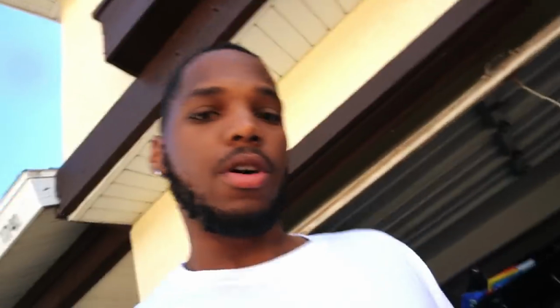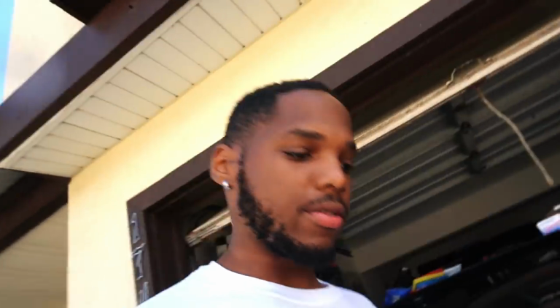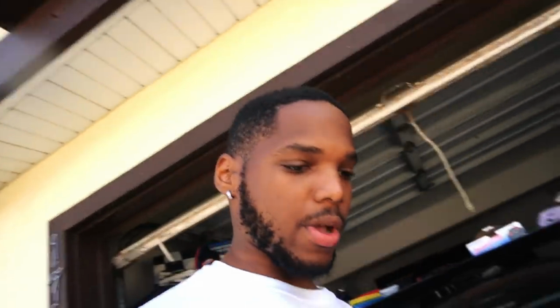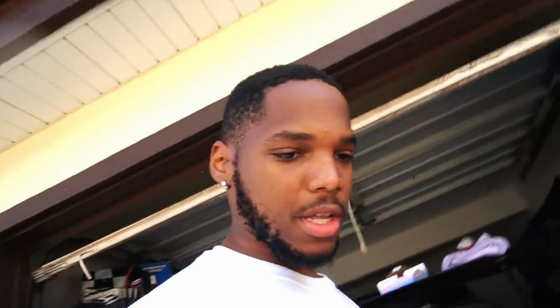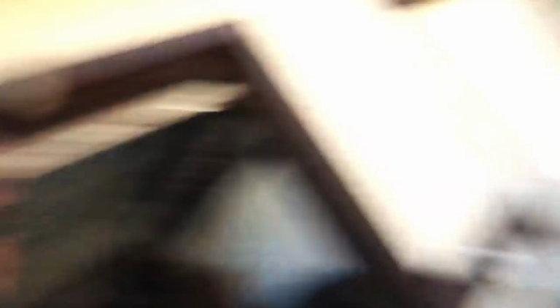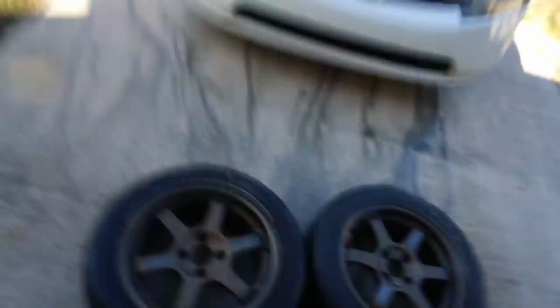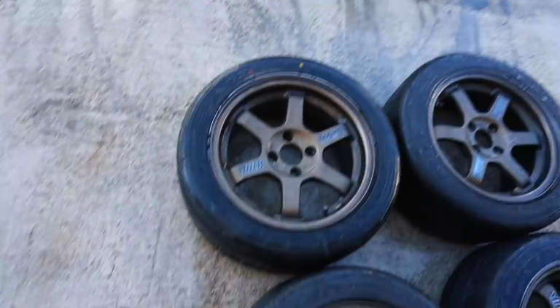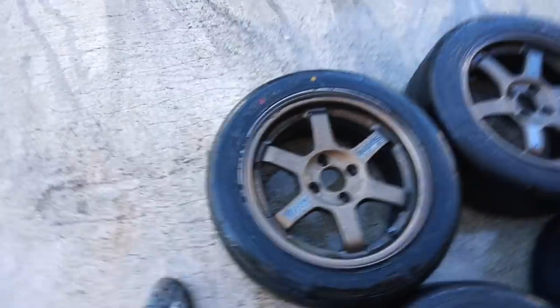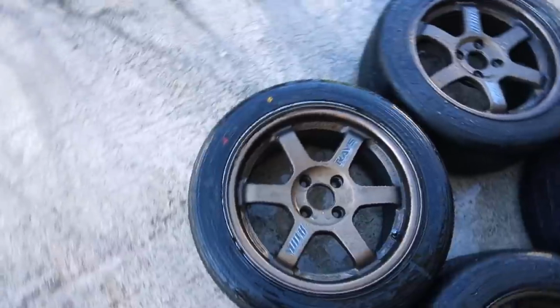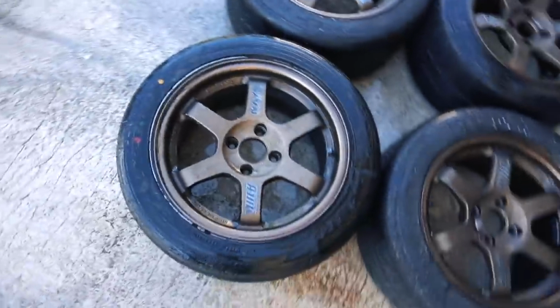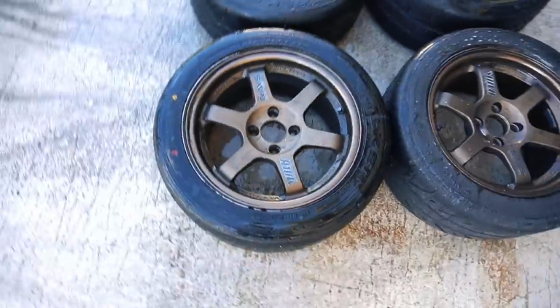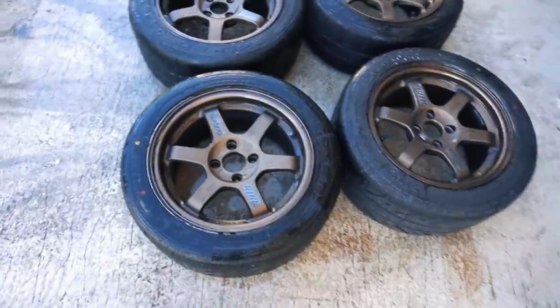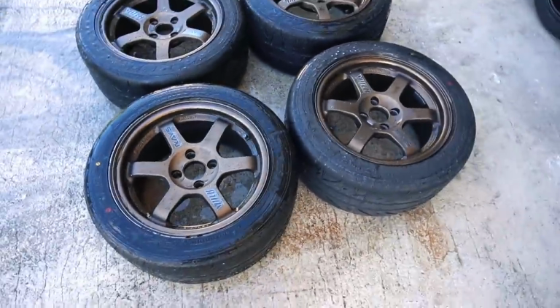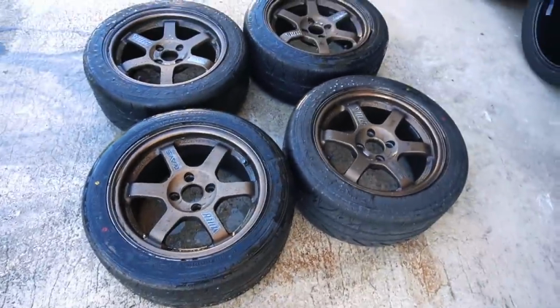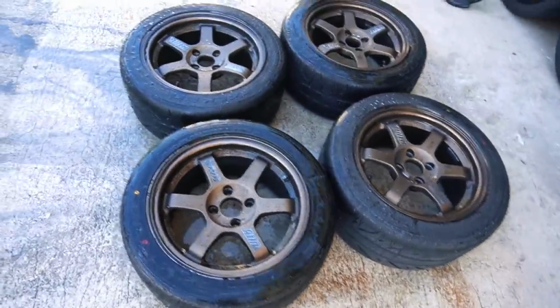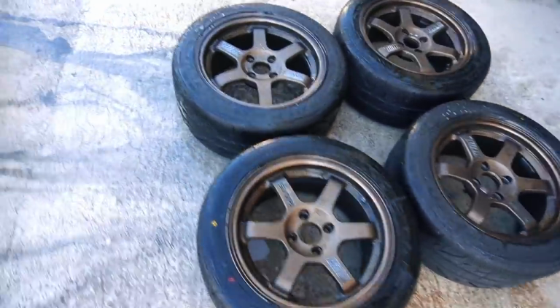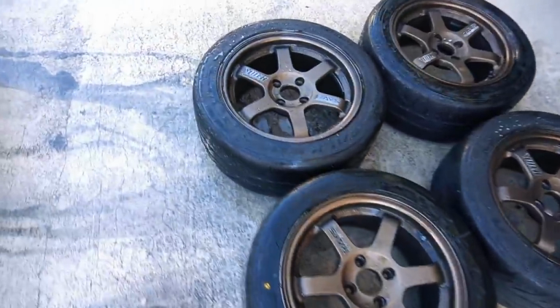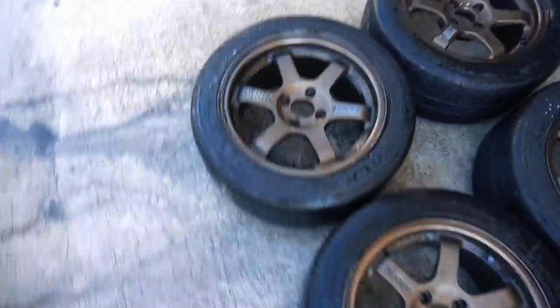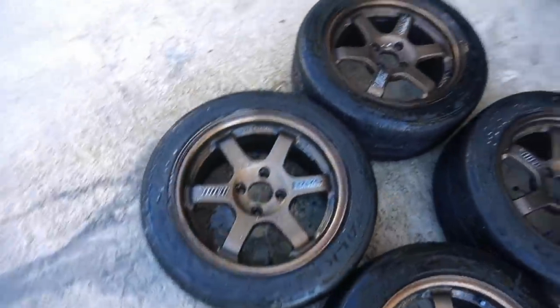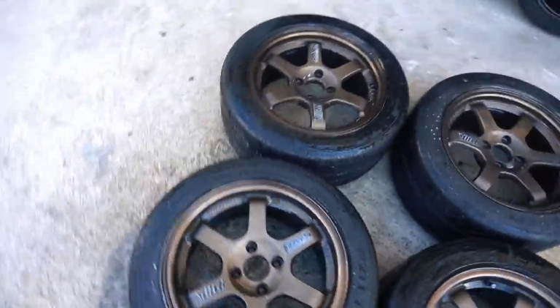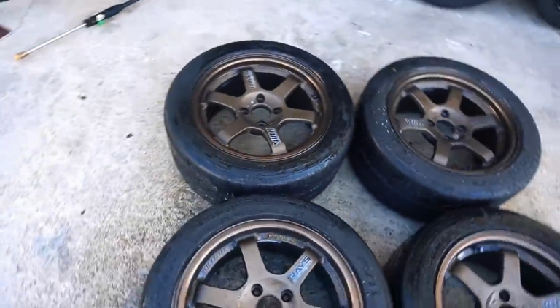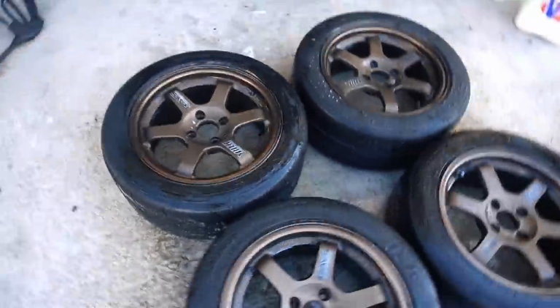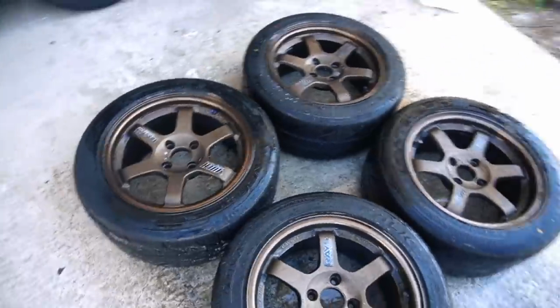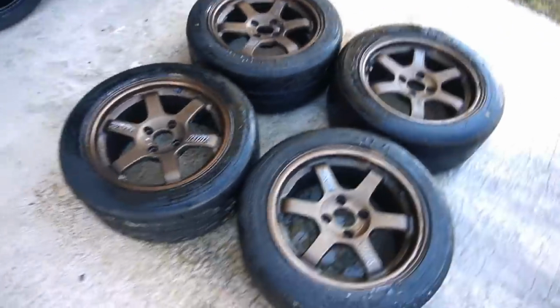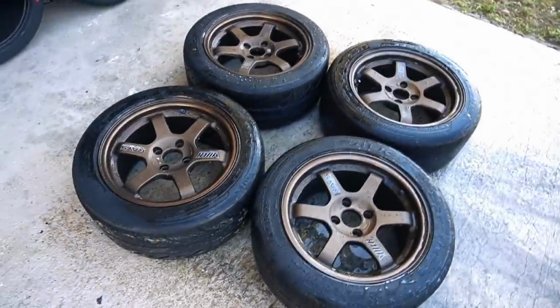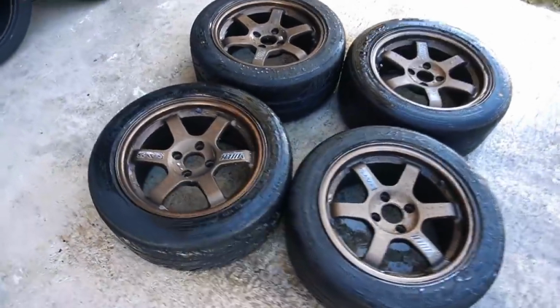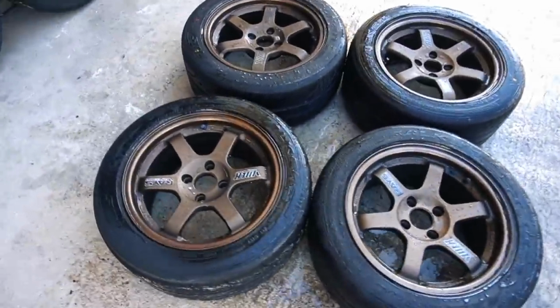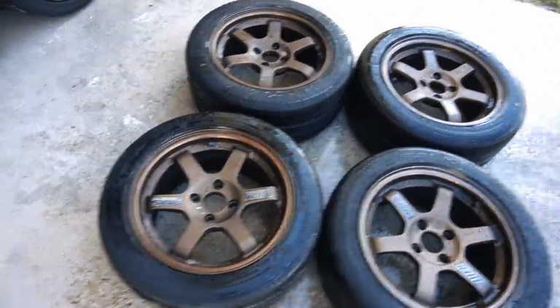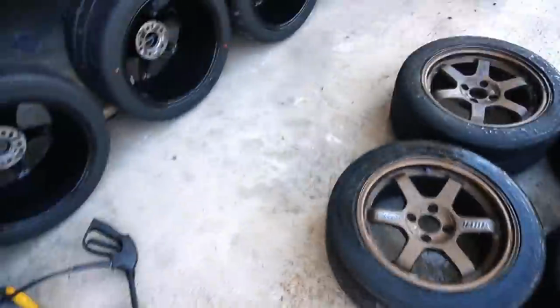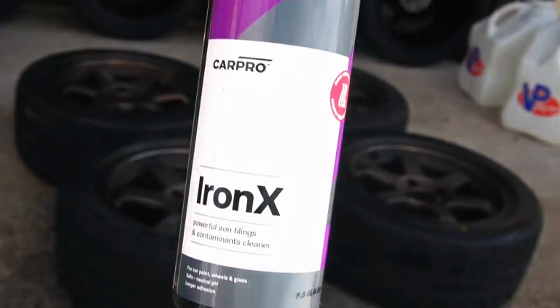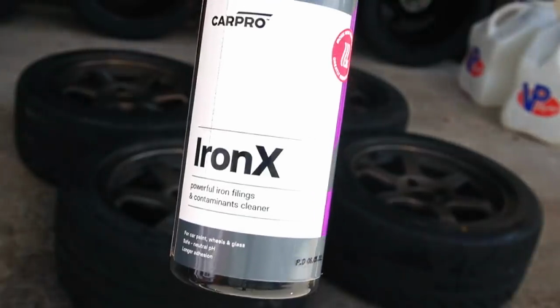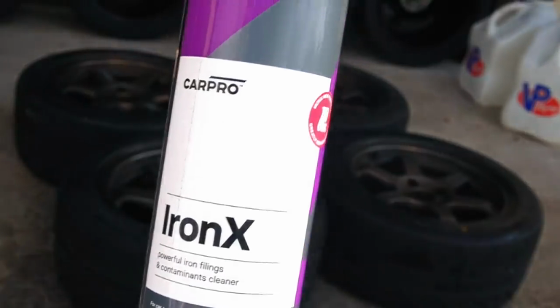Okay, so we got them cleaned up — pressure washed down. Now let's apply the Iron X remover and see what it does. Oh man, this is gonna be crazy, let's see.